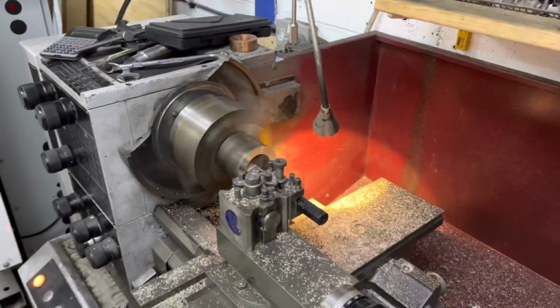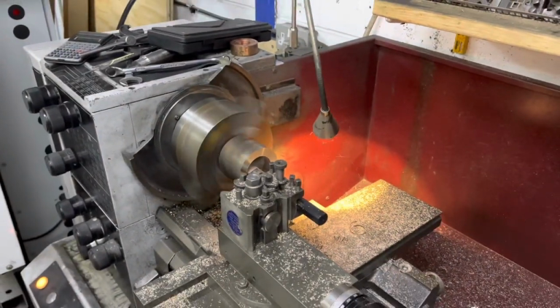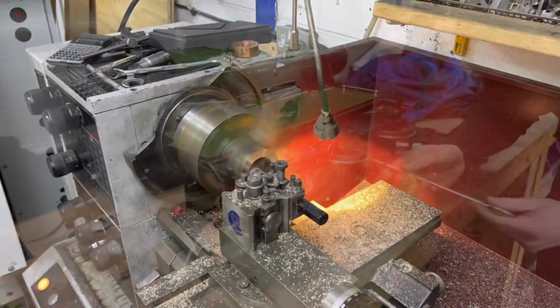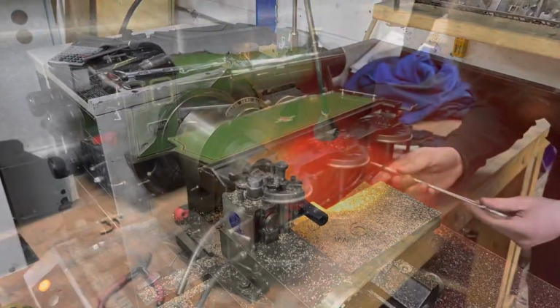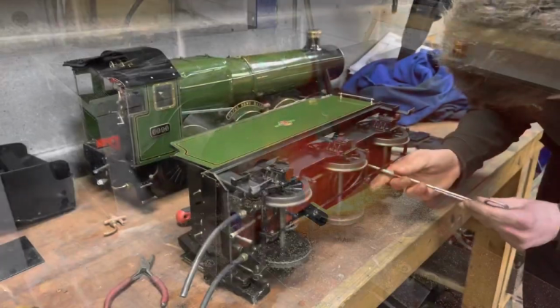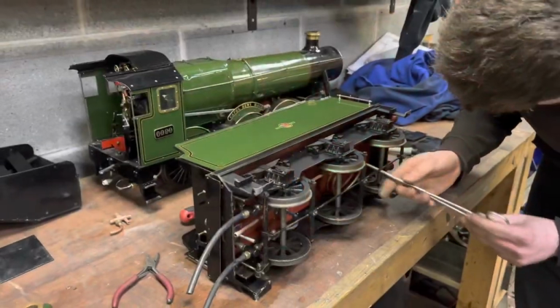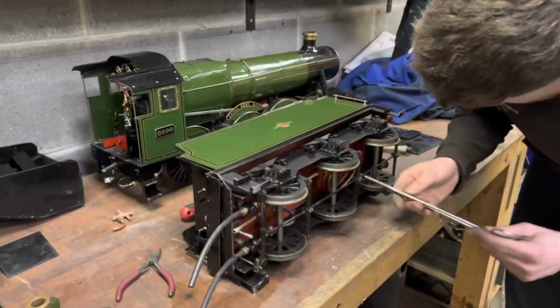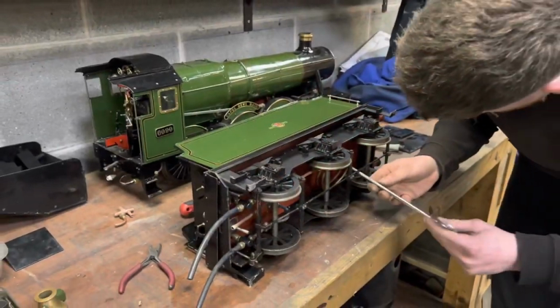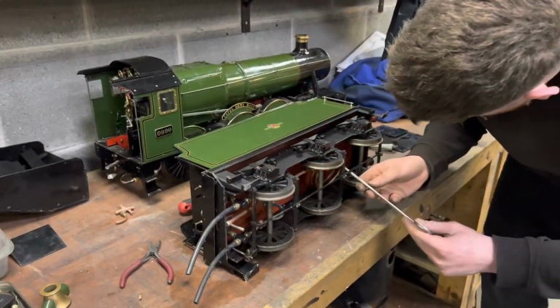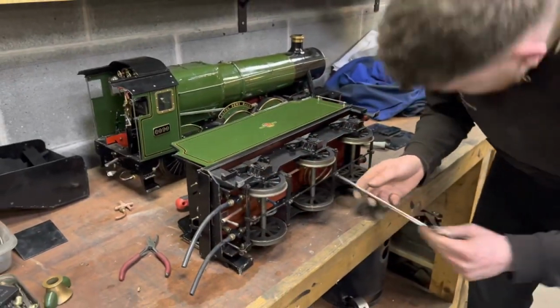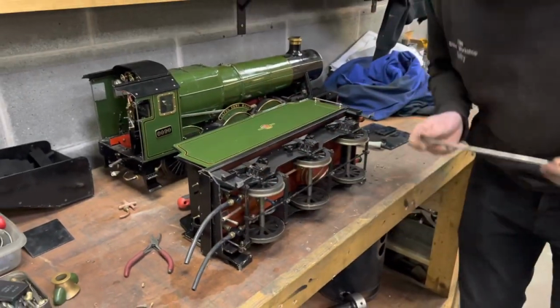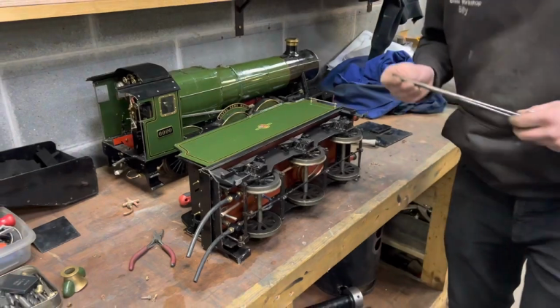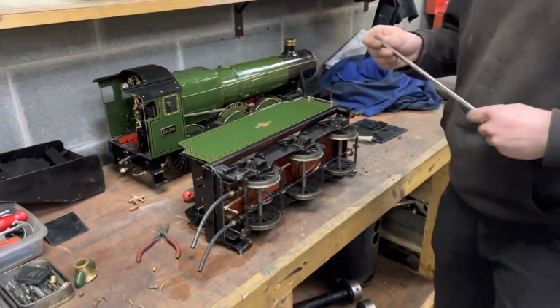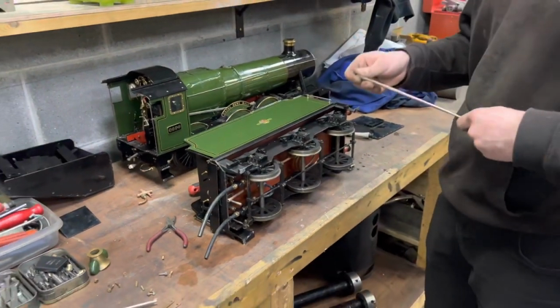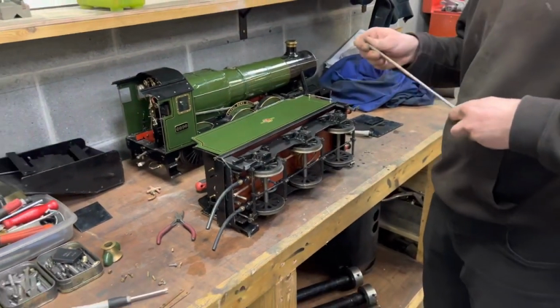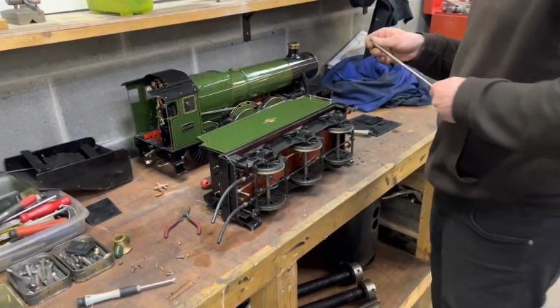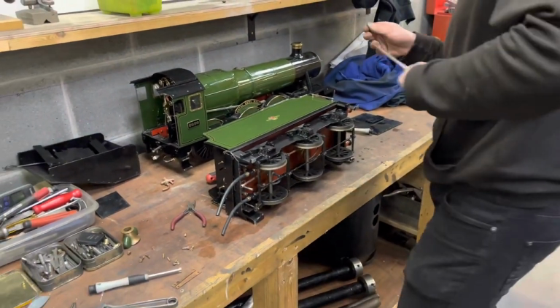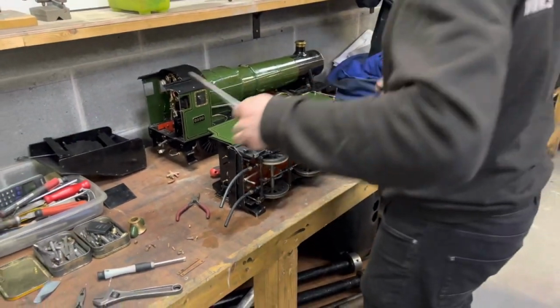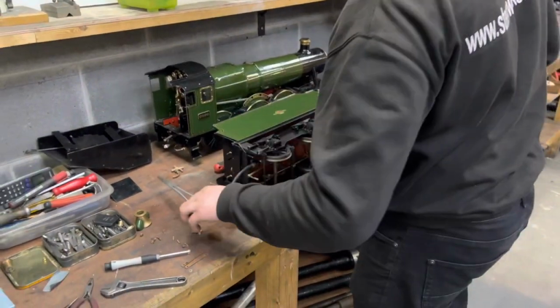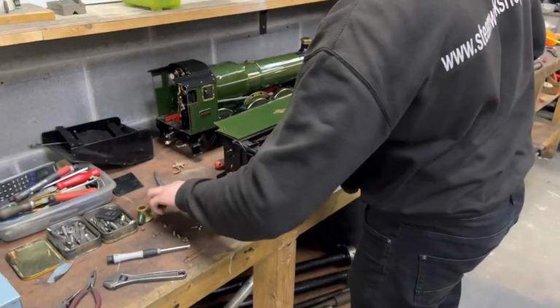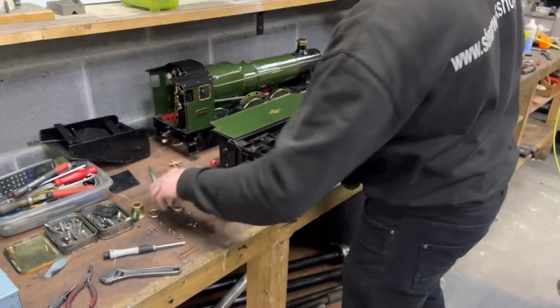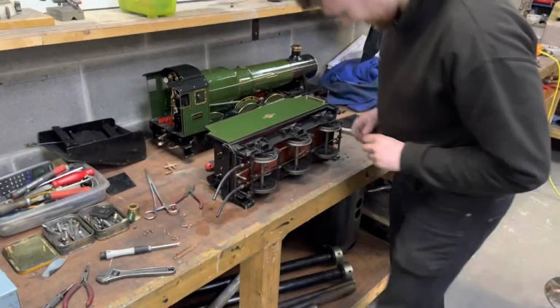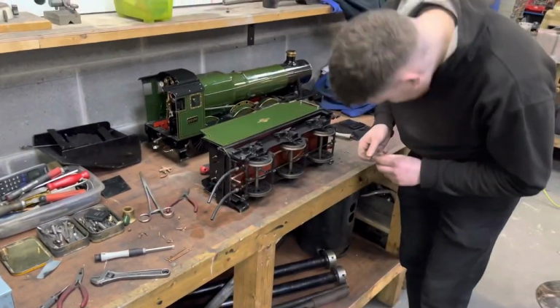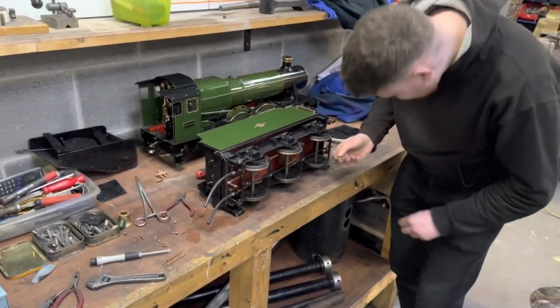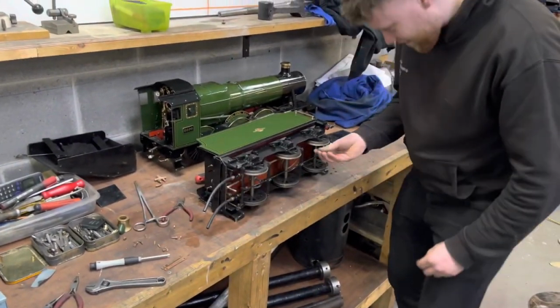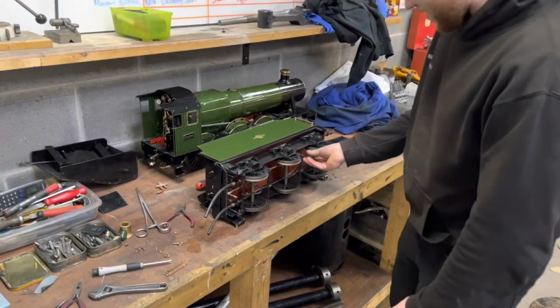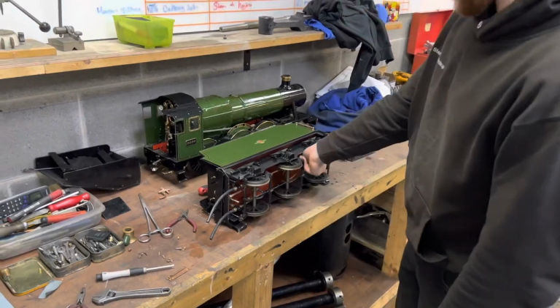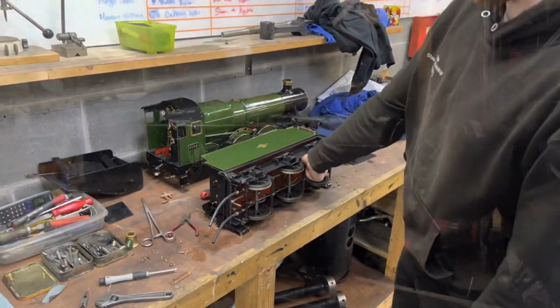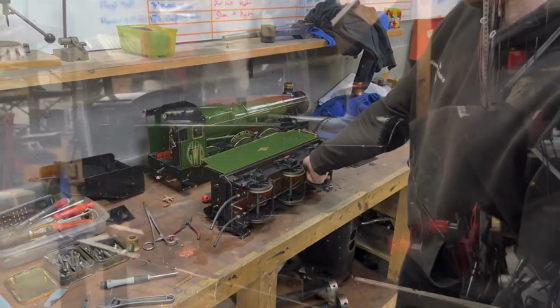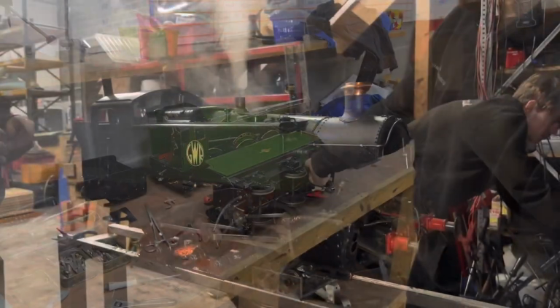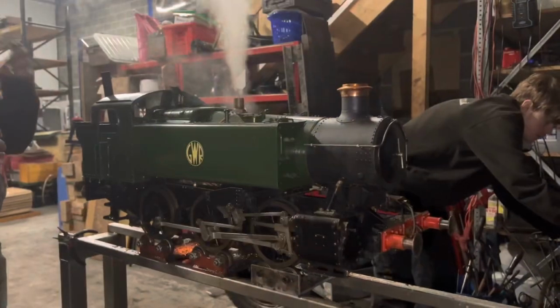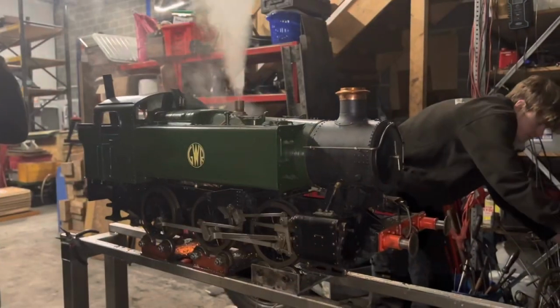Moving on, this is Billy working on the 3.5 inch gauge Keppel Dewey haul that we had for sale on the website. It's been bought and prepared ready for its new owner.